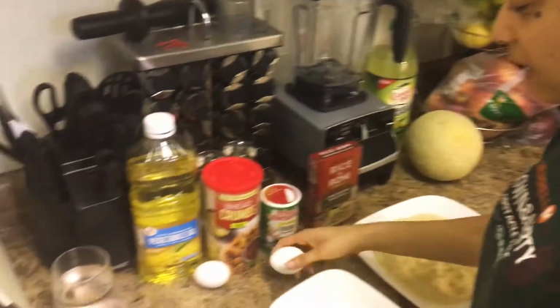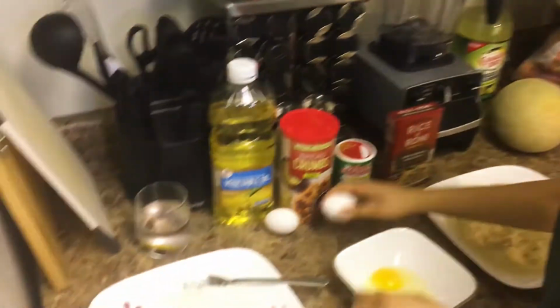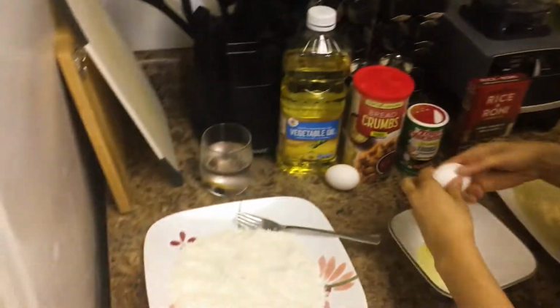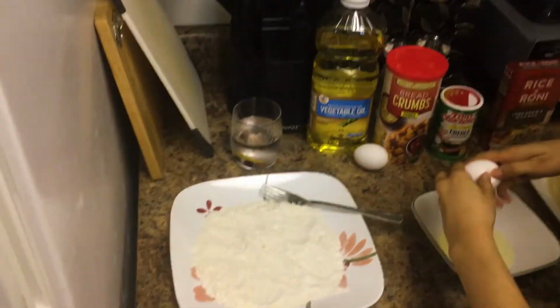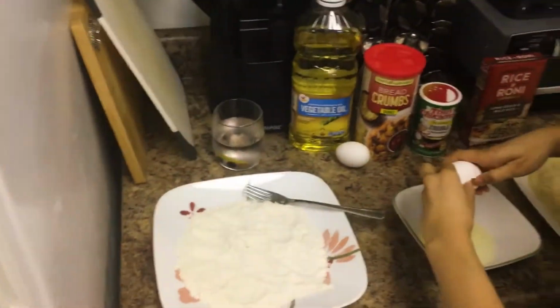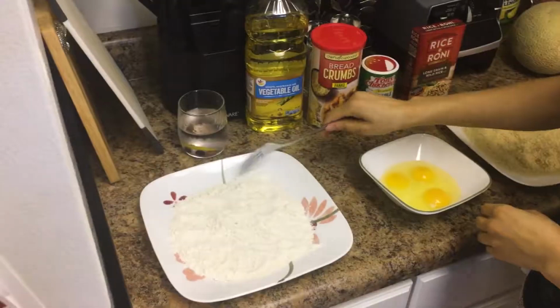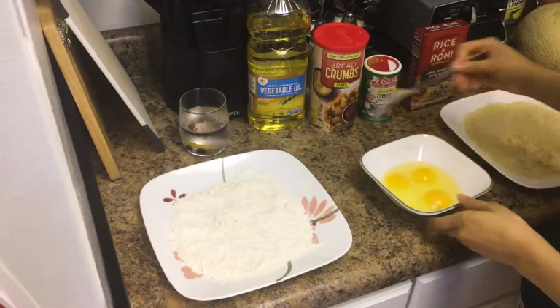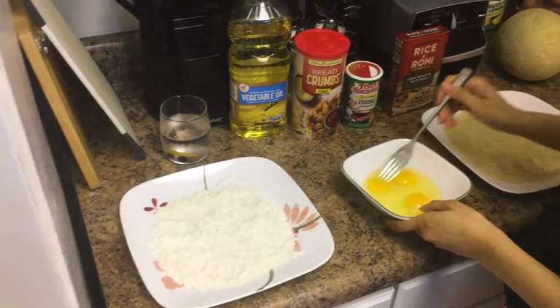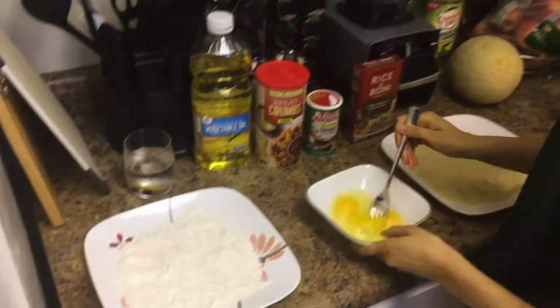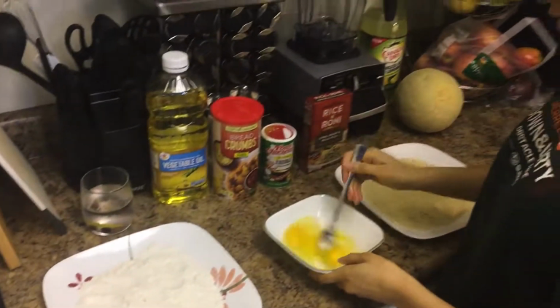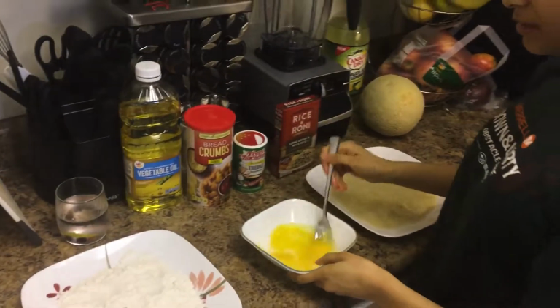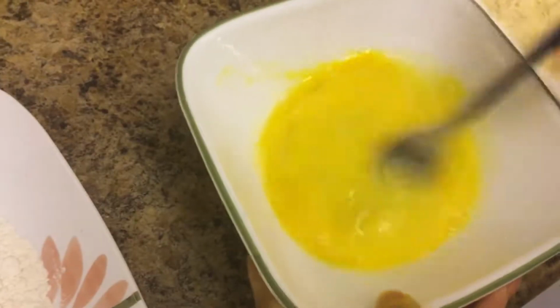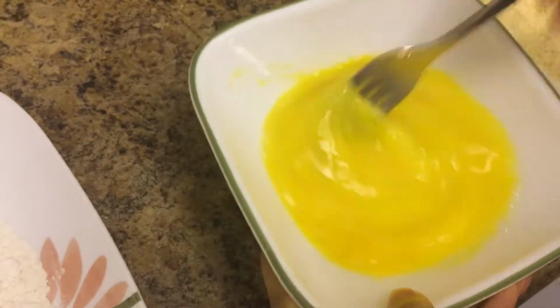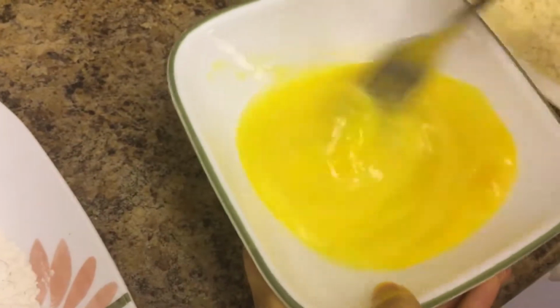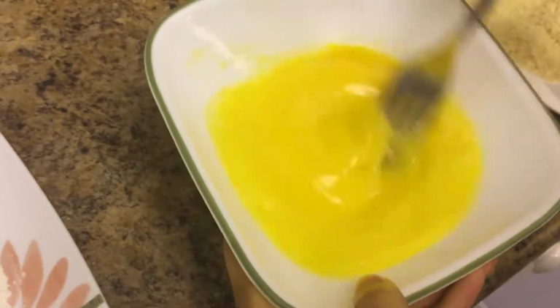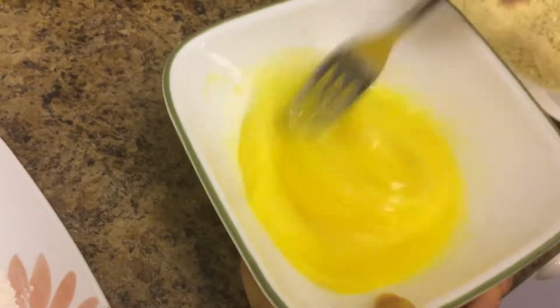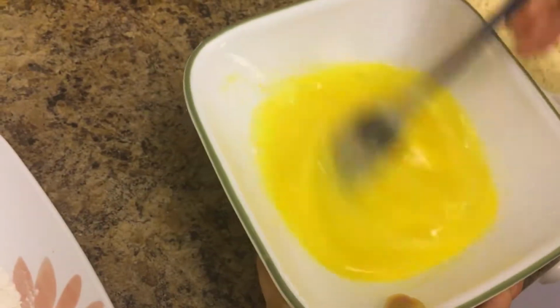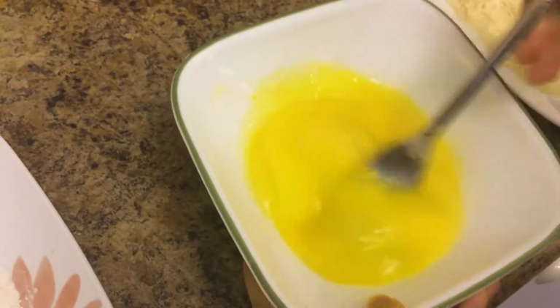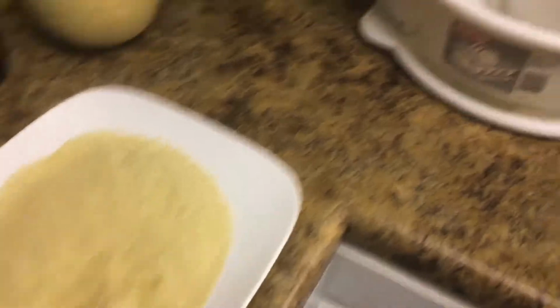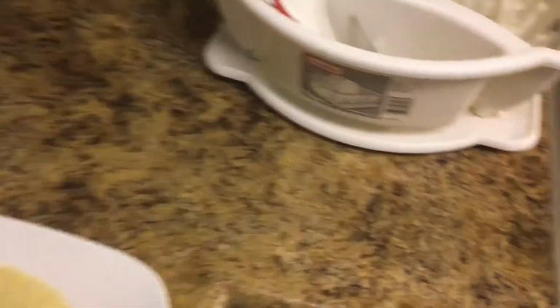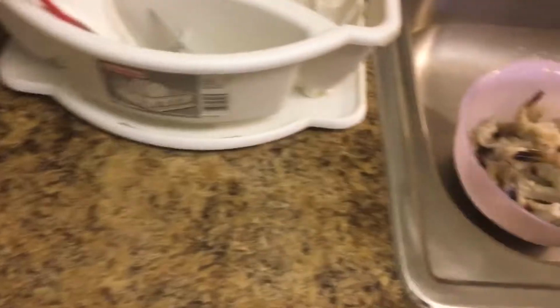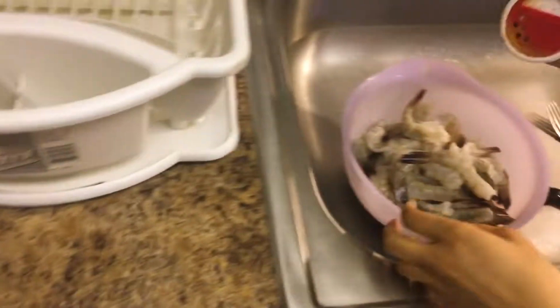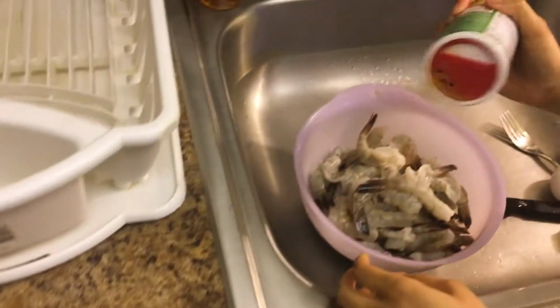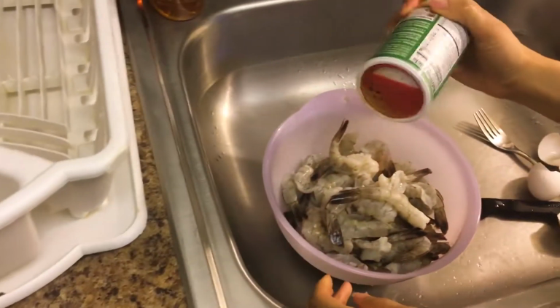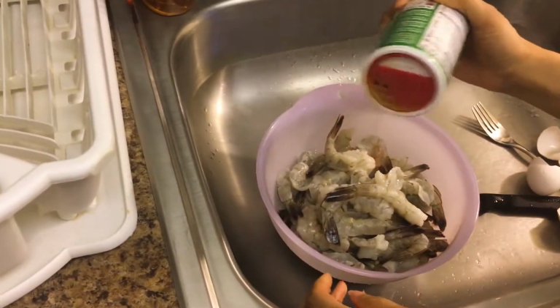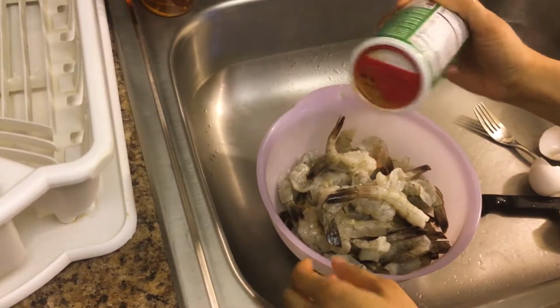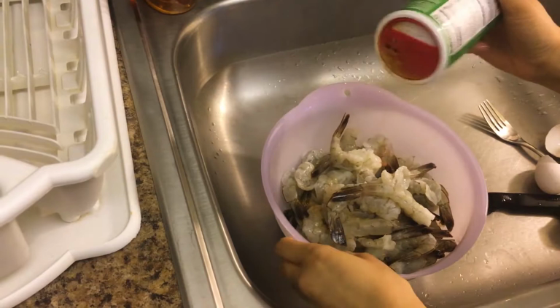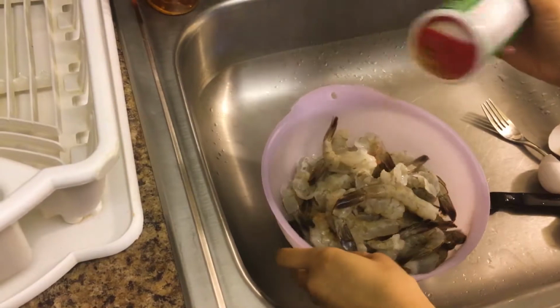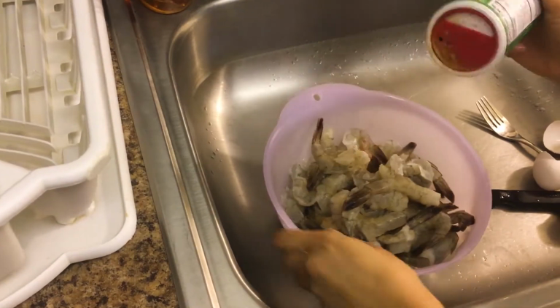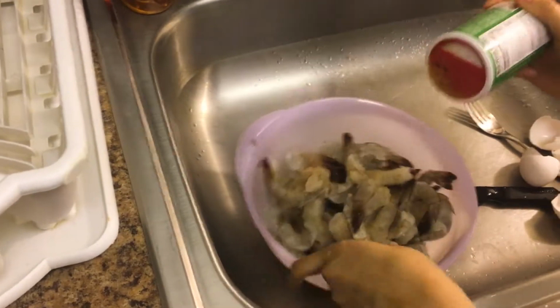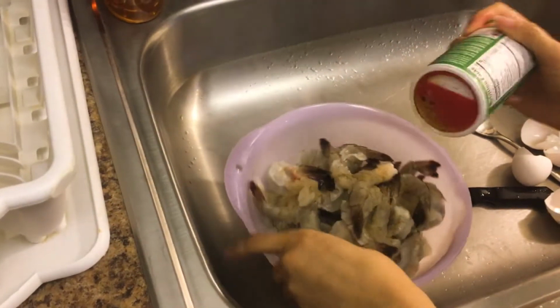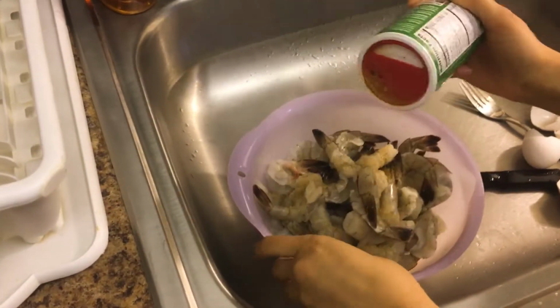I'm gonna crack an egg and we're gonna whip the eggs — just want to make sure it's nice and mixed. We are going to season all of our shrimp. Shrimp is really light, so you don't need a ton of seasoning.